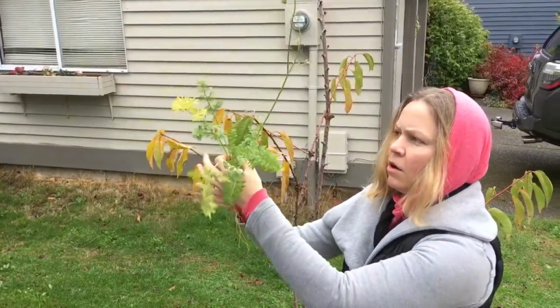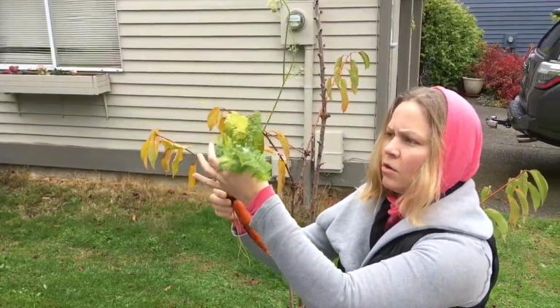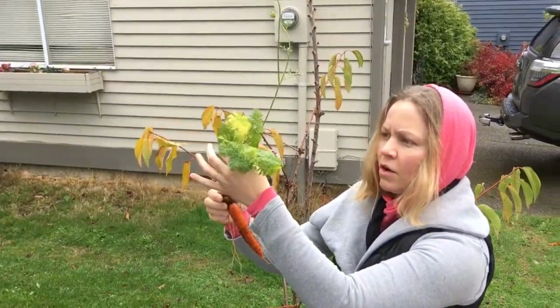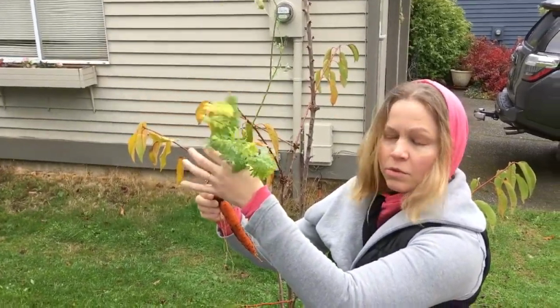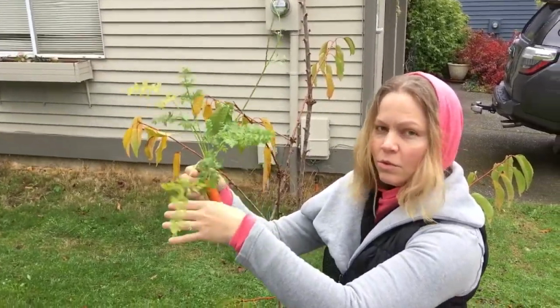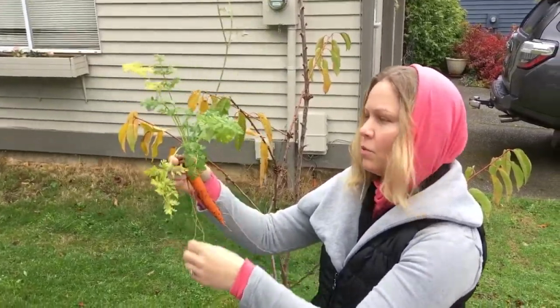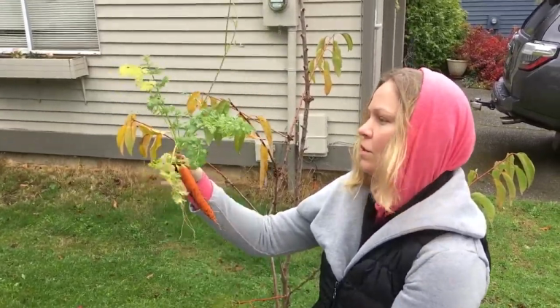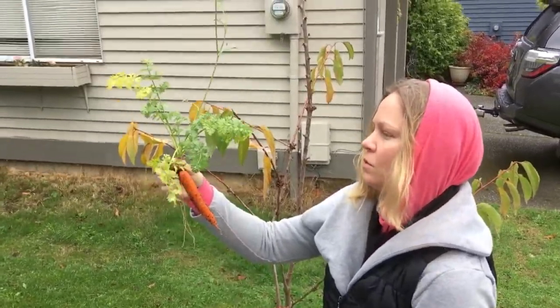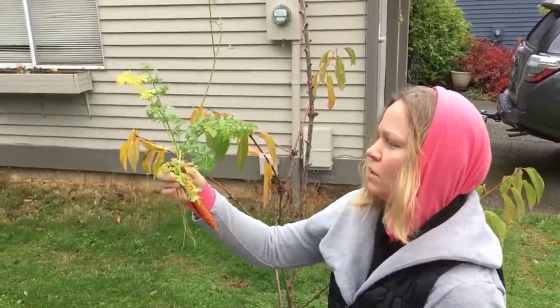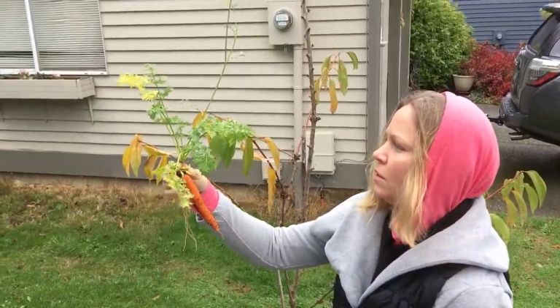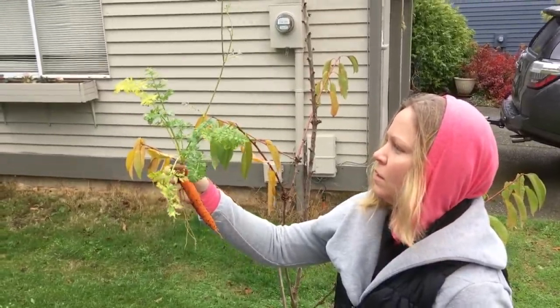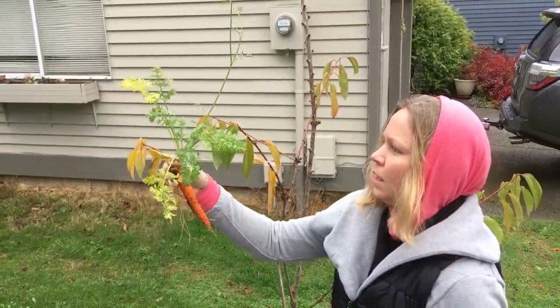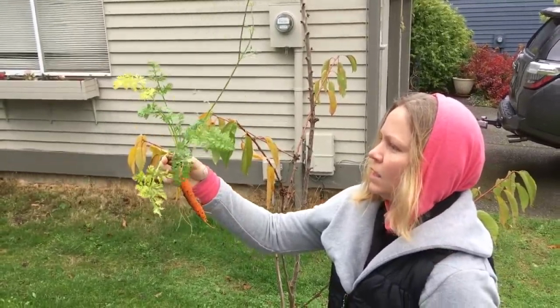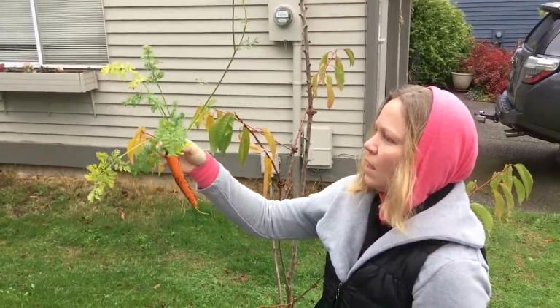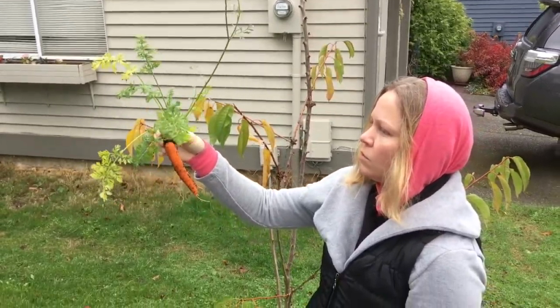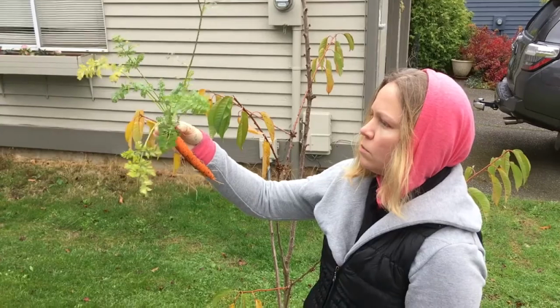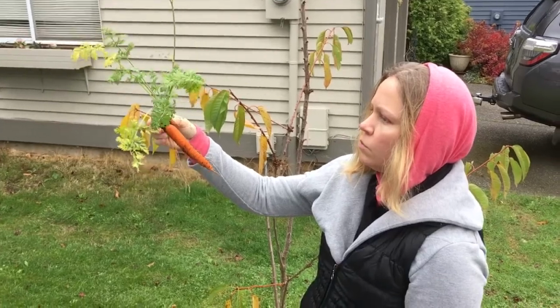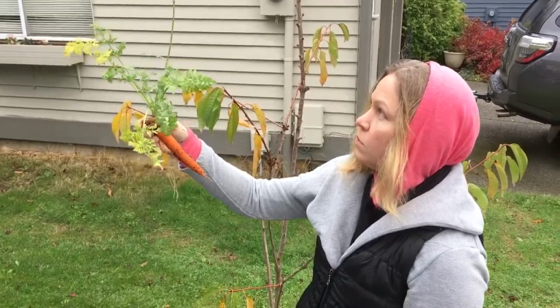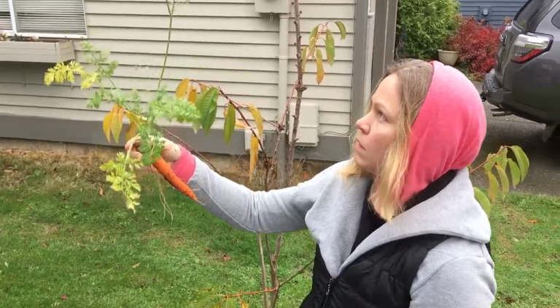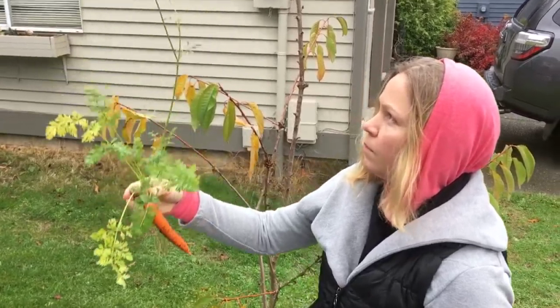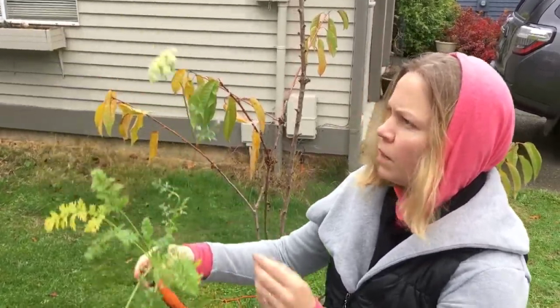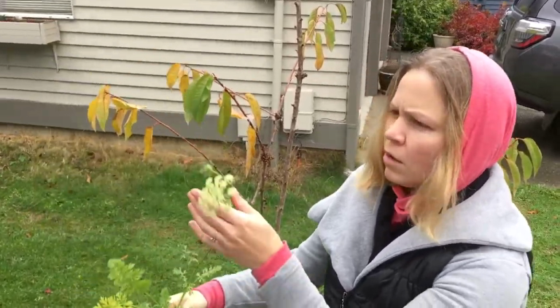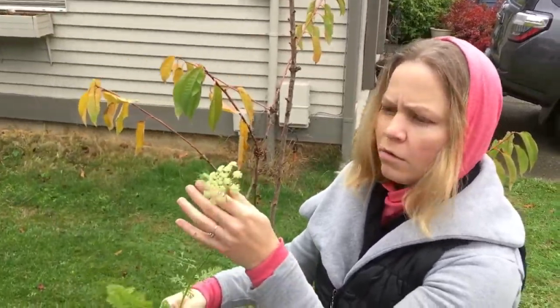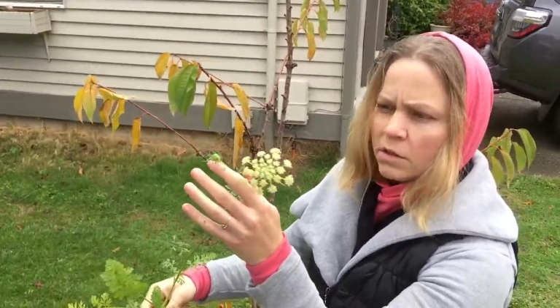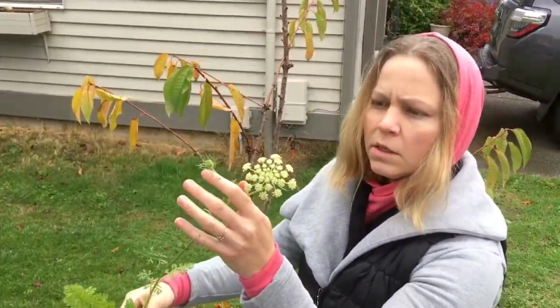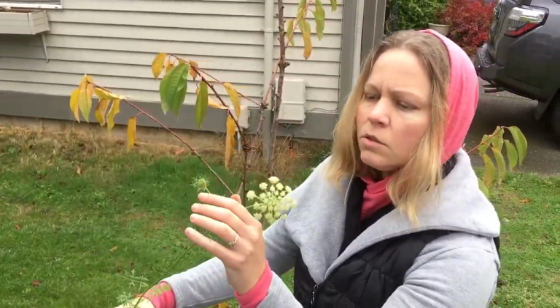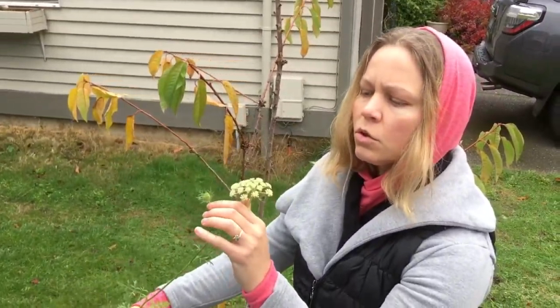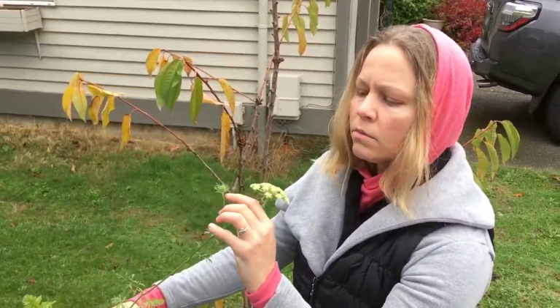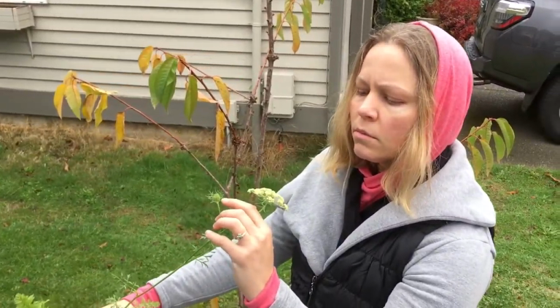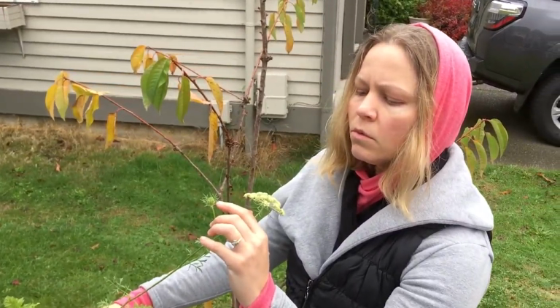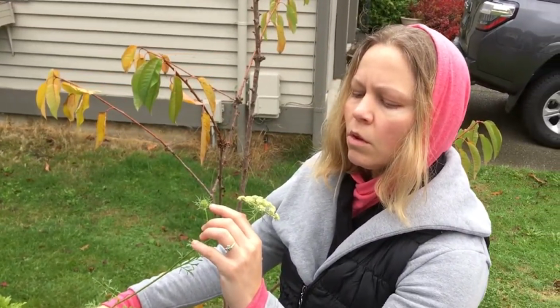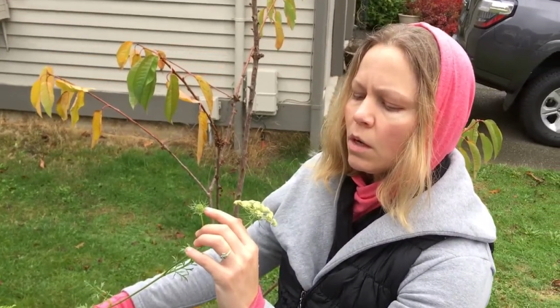The carrot greens are edible too, so we'll eat those in a salad or some soup or something, and I'll harvest the seeds when they're ready.